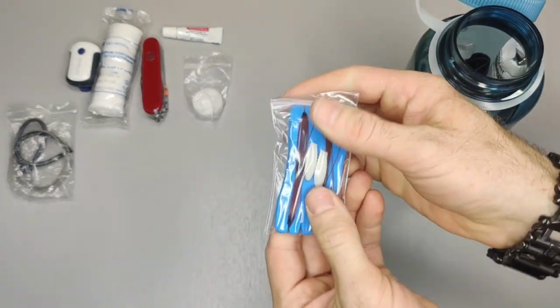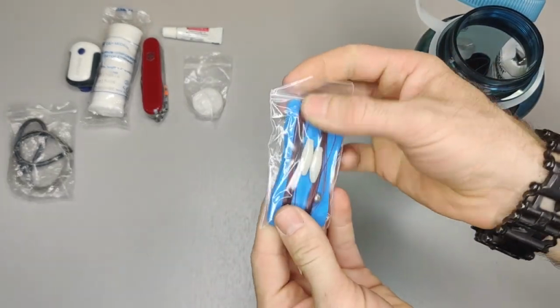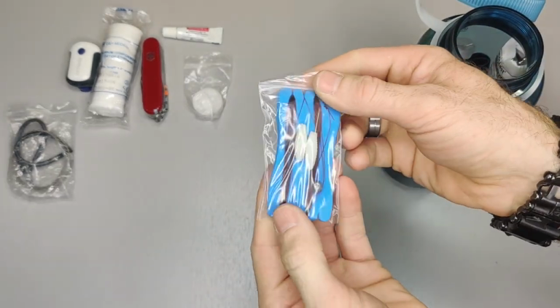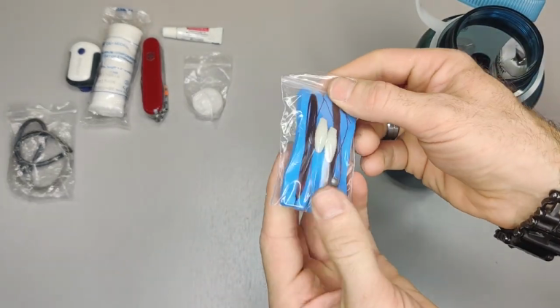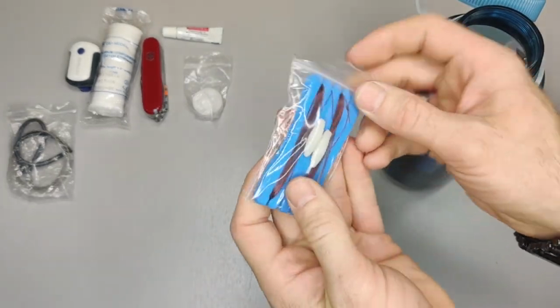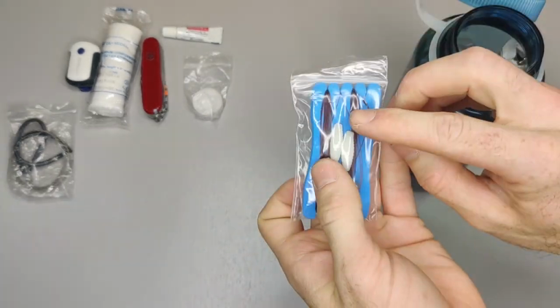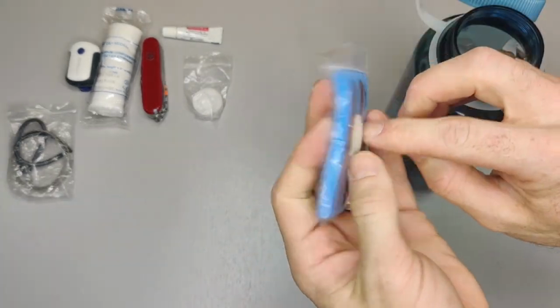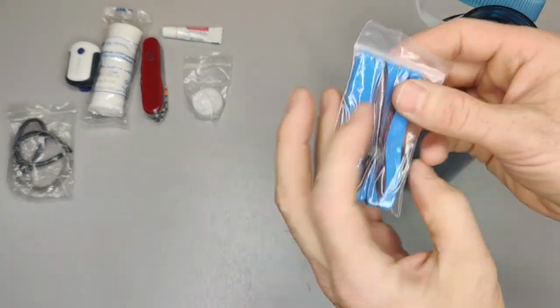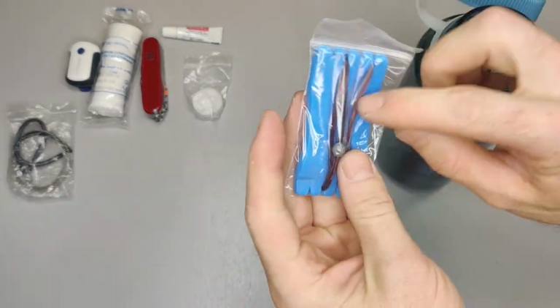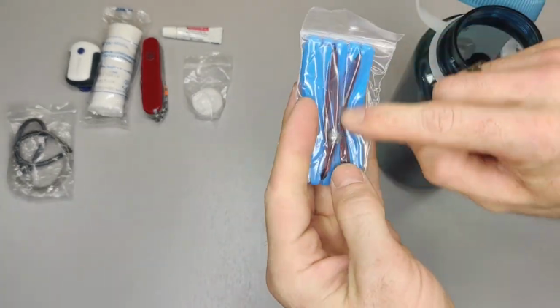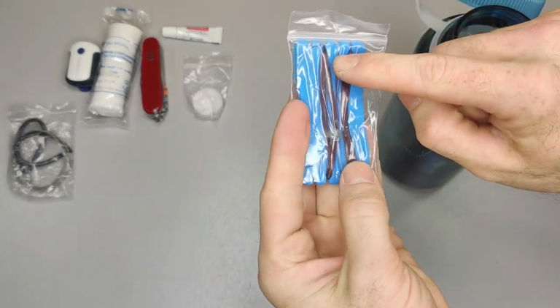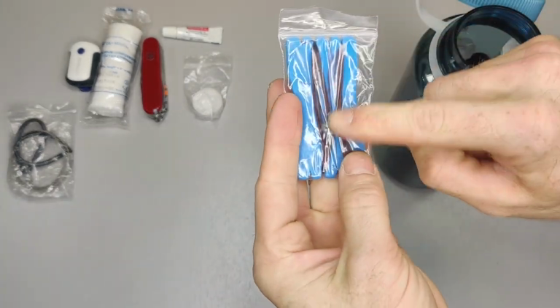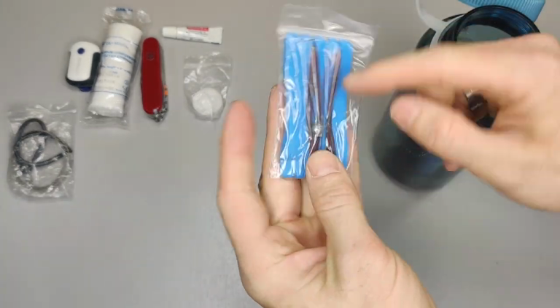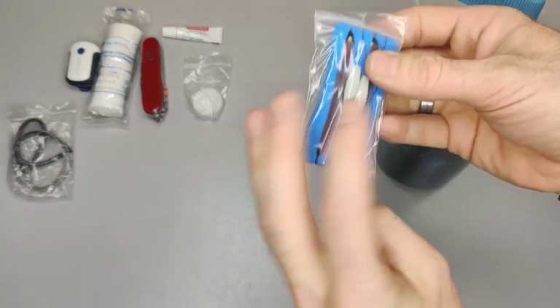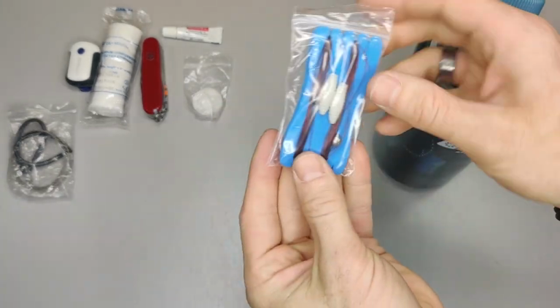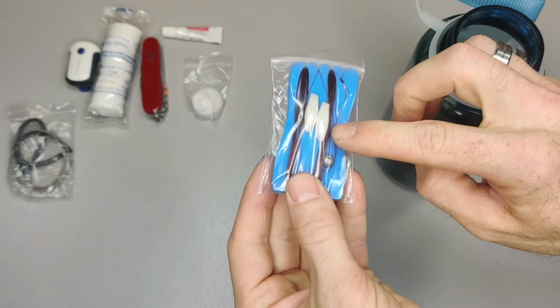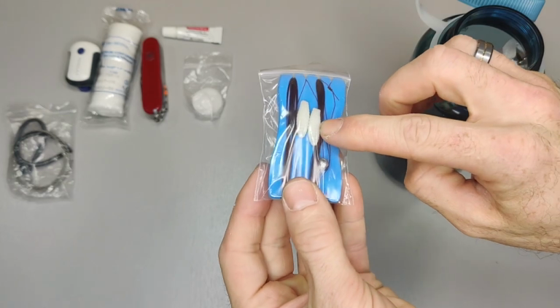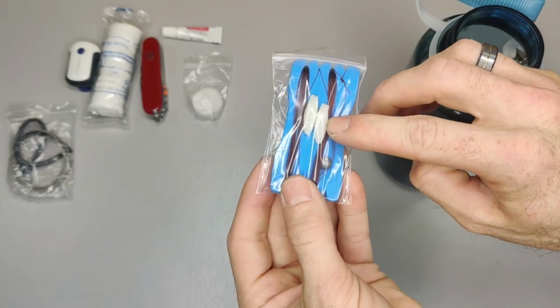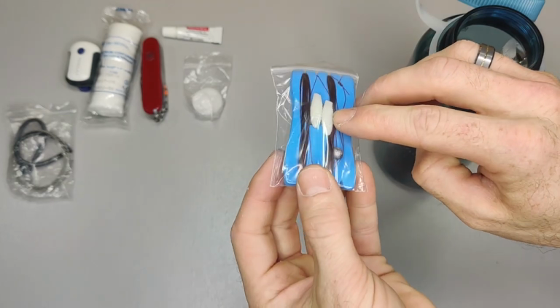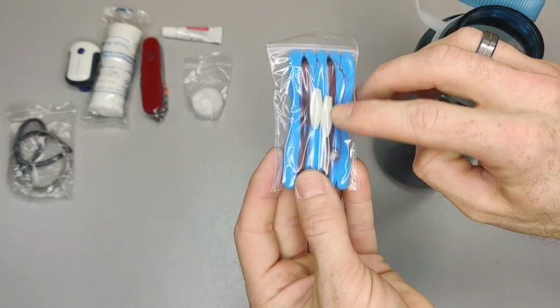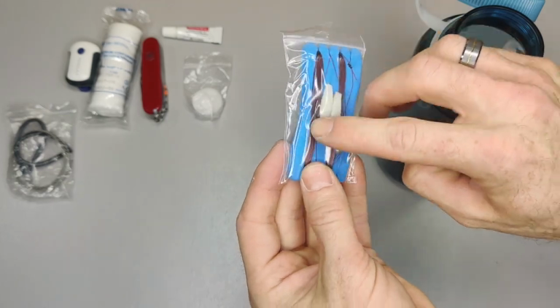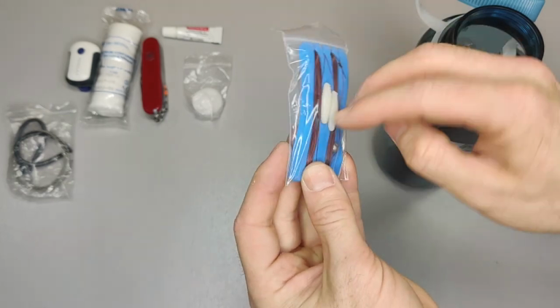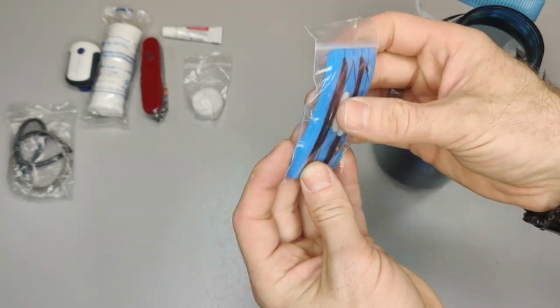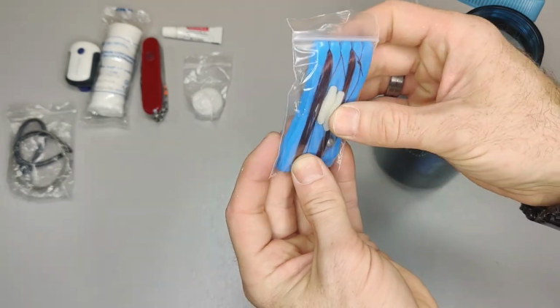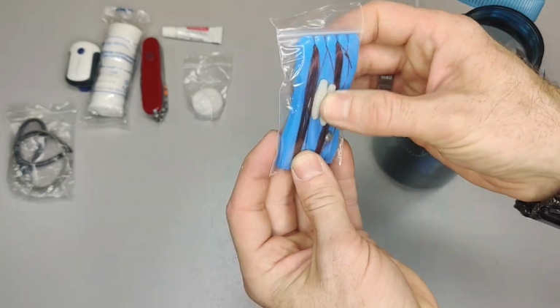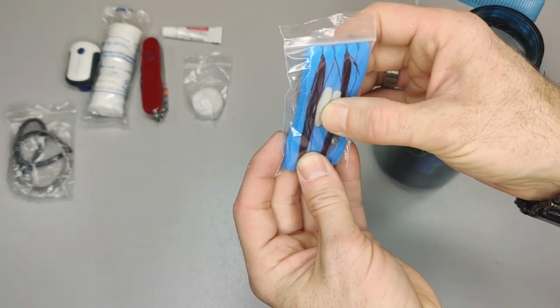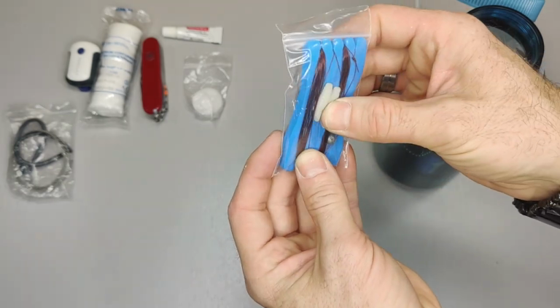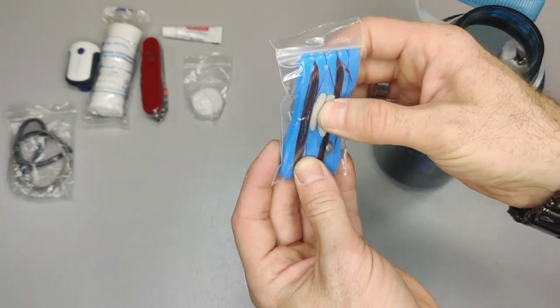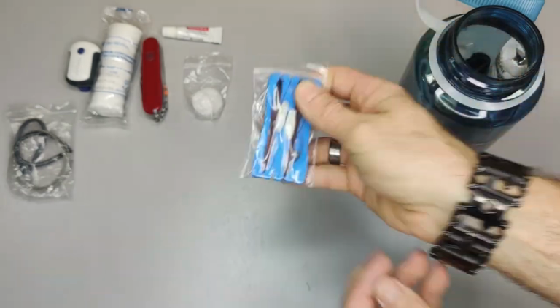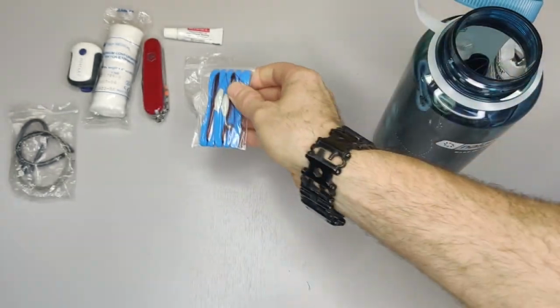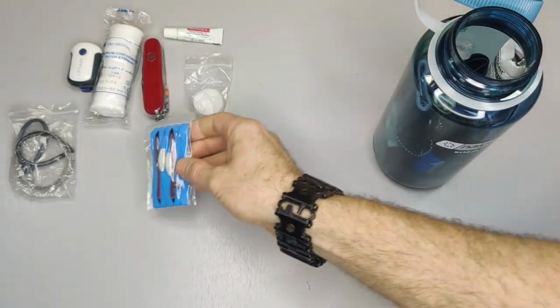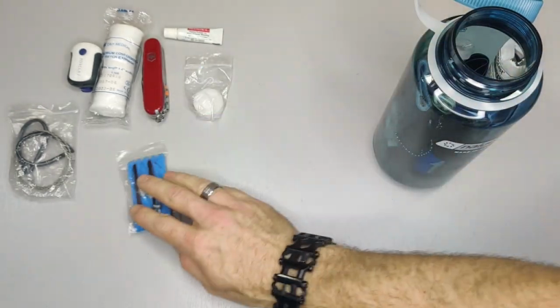This is a small fishing kit. You have your fishing line, some weights, and a little bait — looks like a small worm.